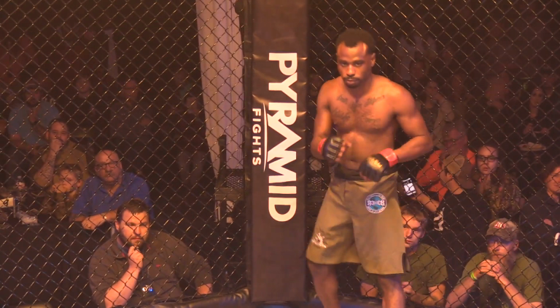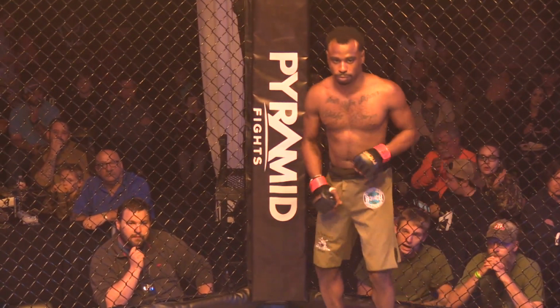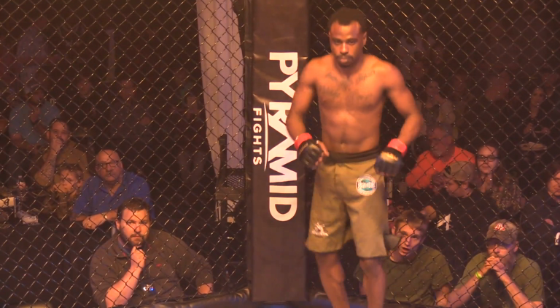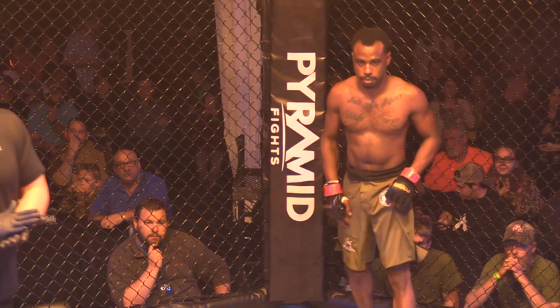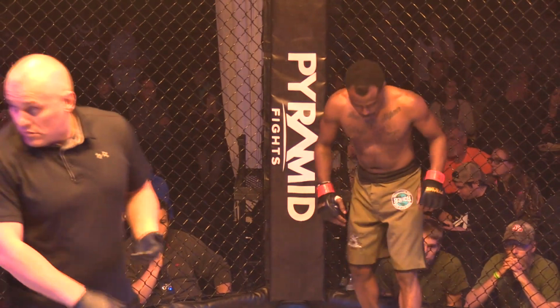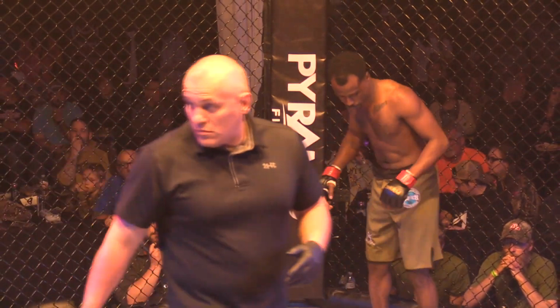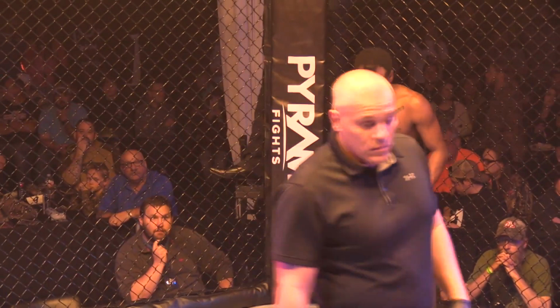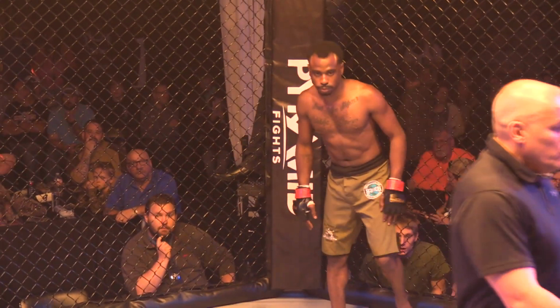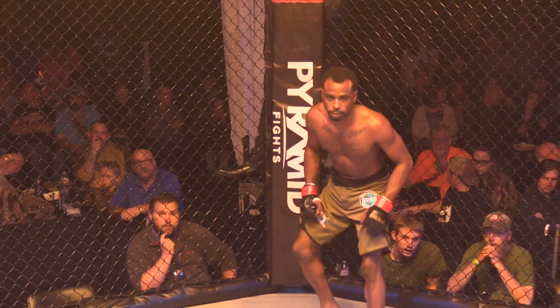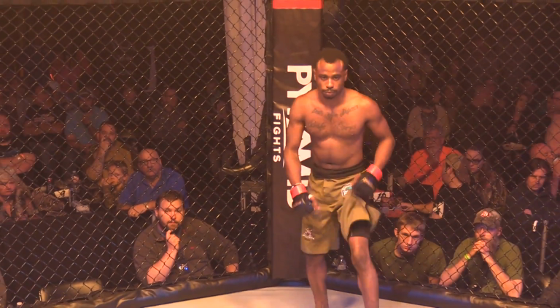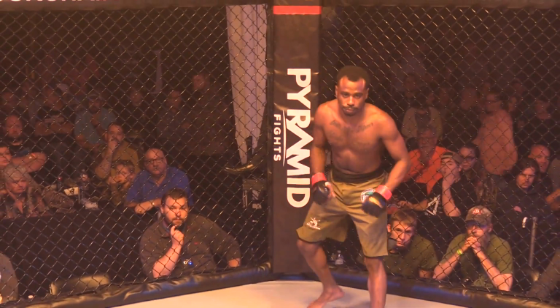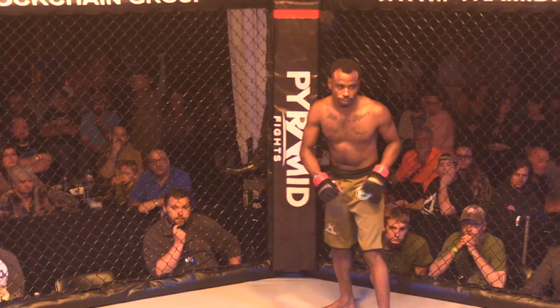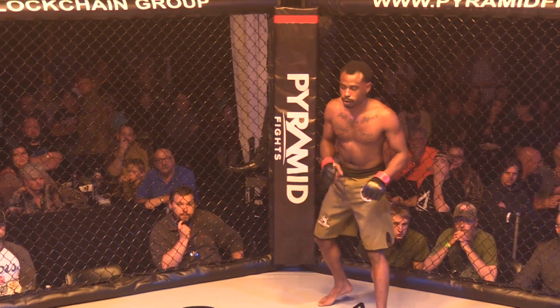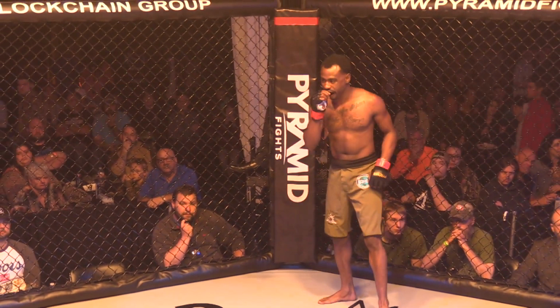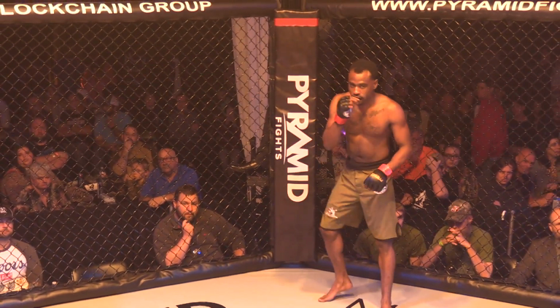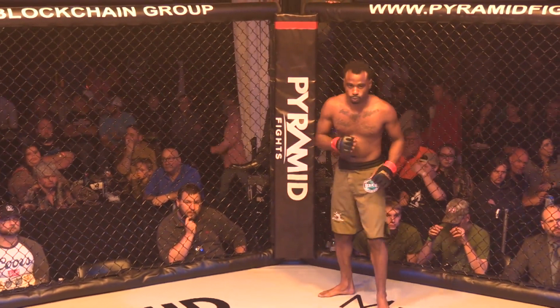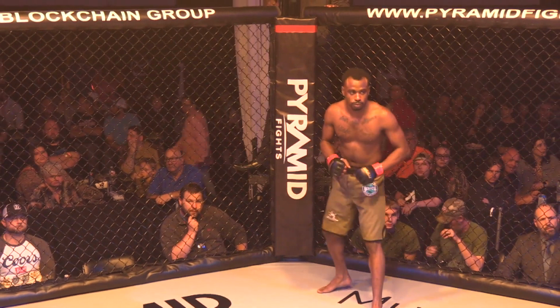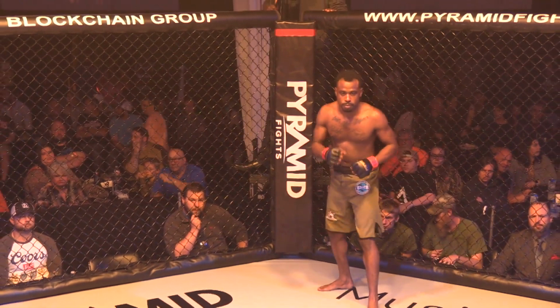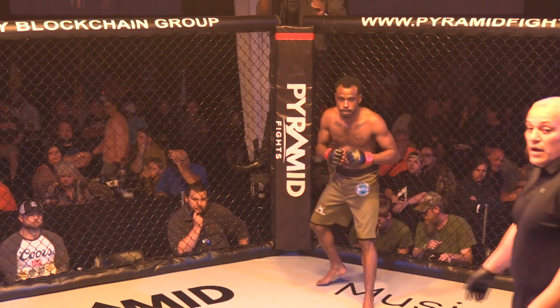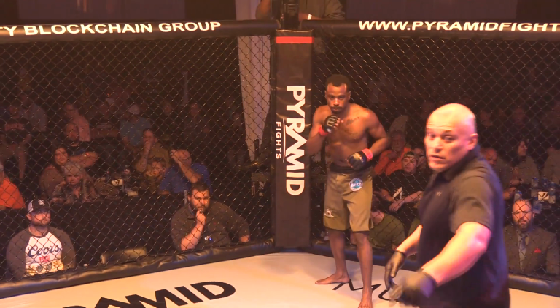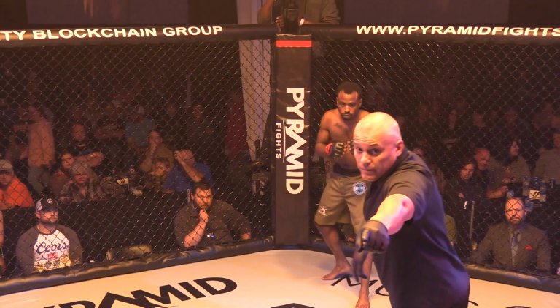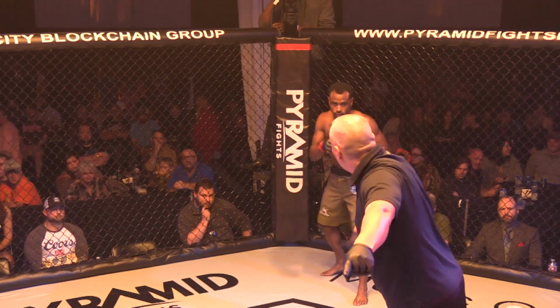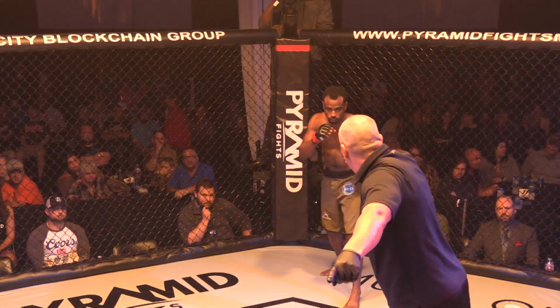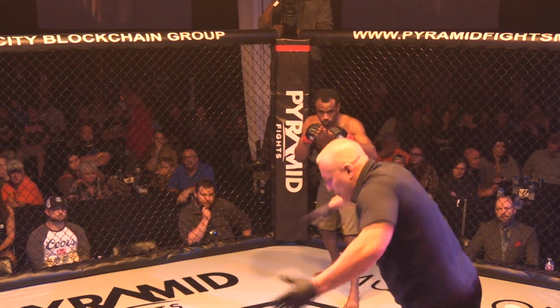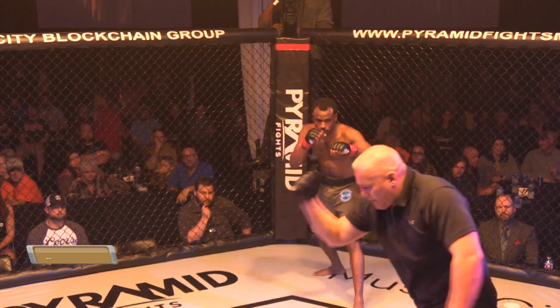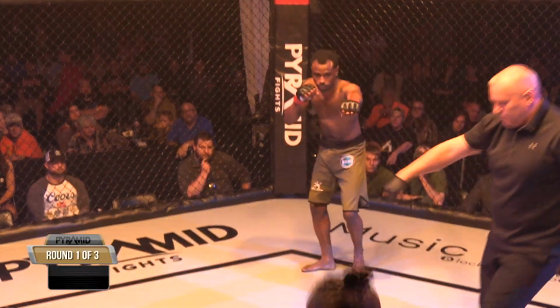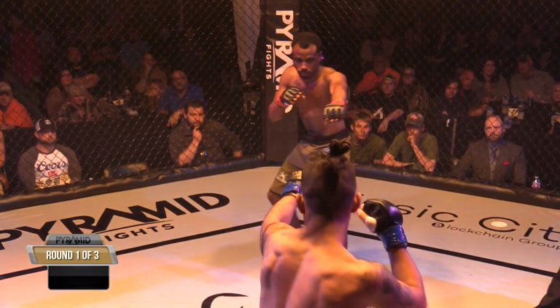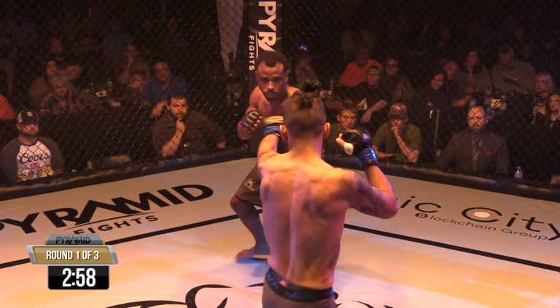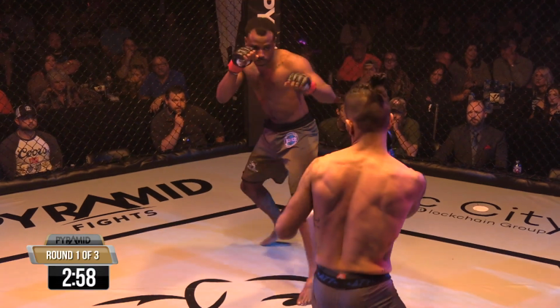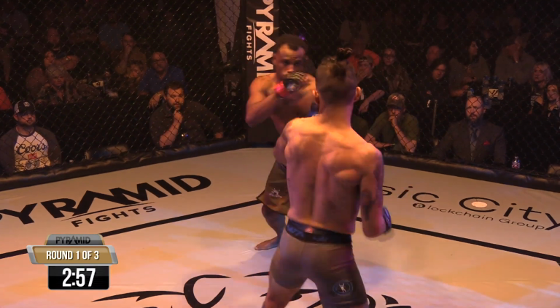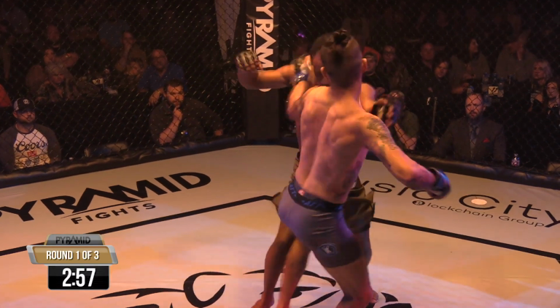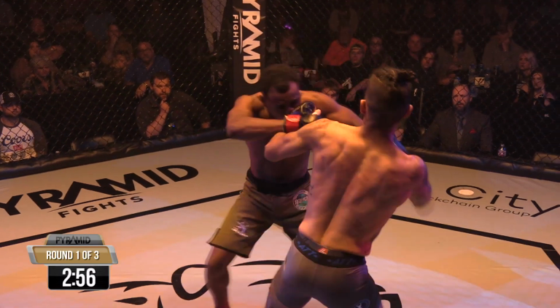Both fighters look extremely focused, extremely ready to go. Fight number two about to start. Rocky, the best ref in the business, about to get these guys lined up. All right, Mr. Carvey.